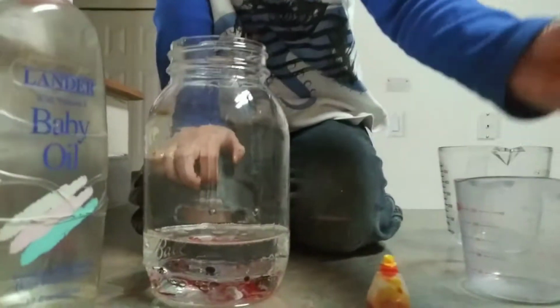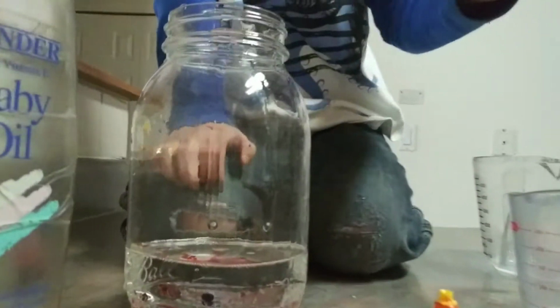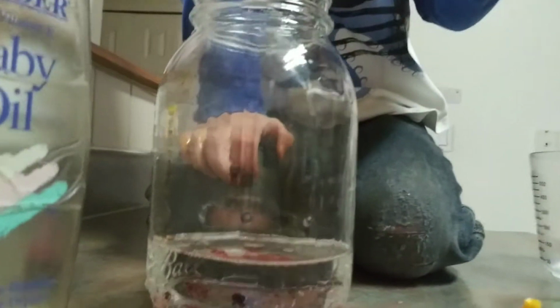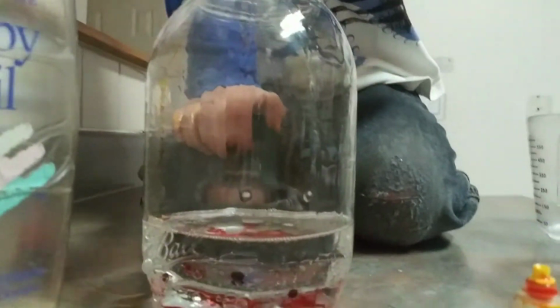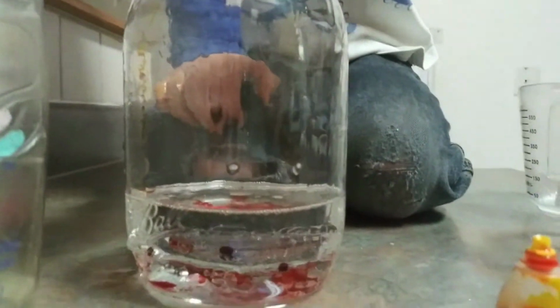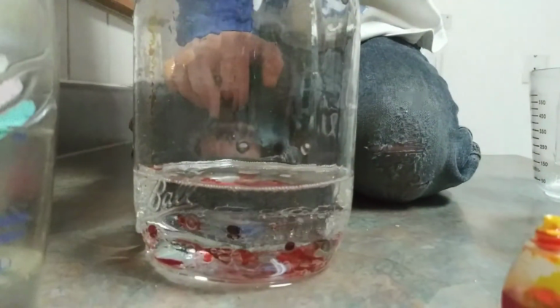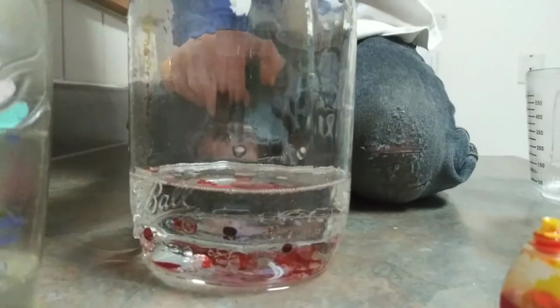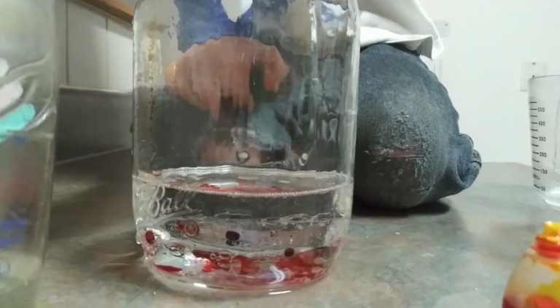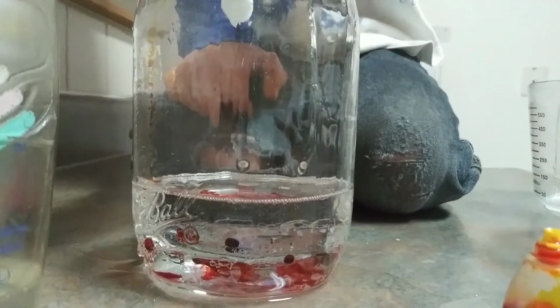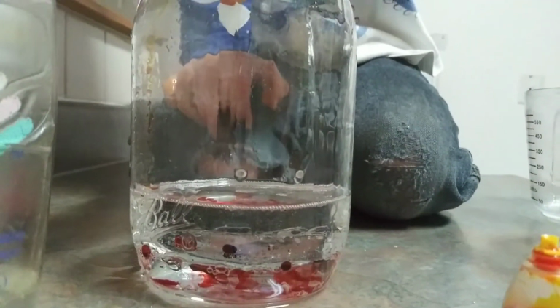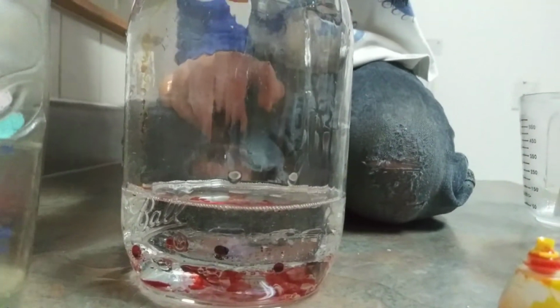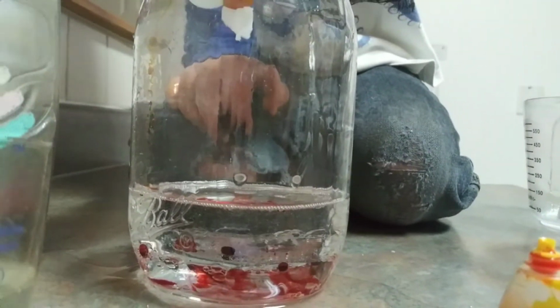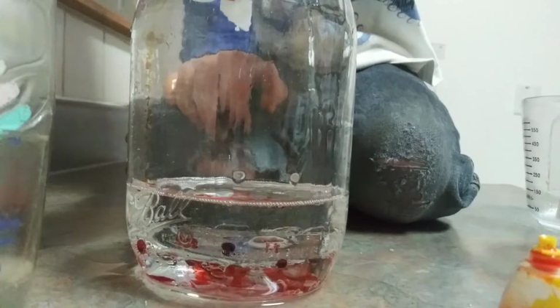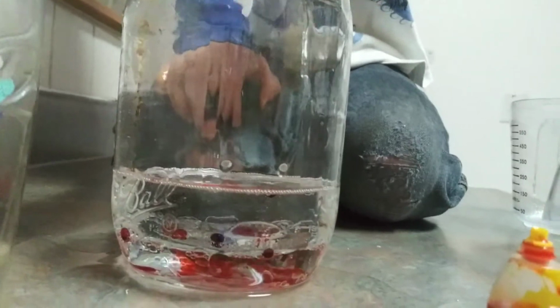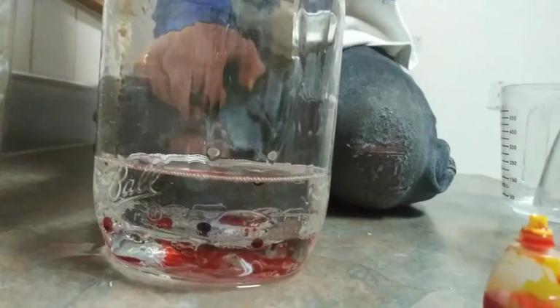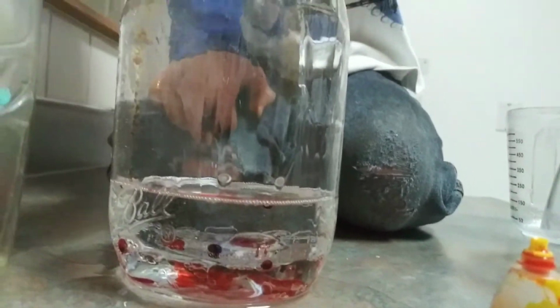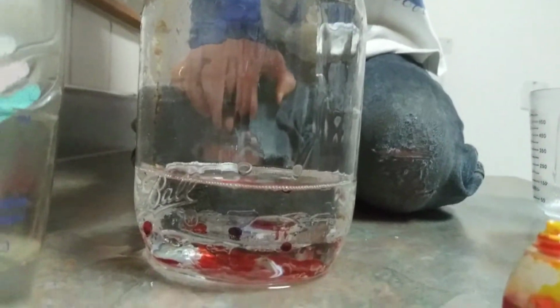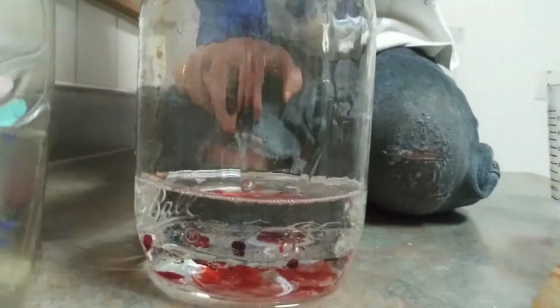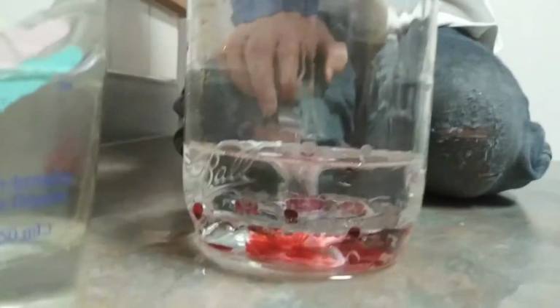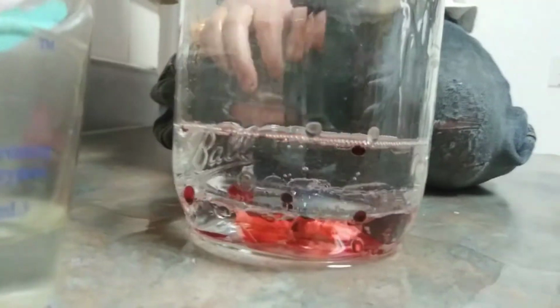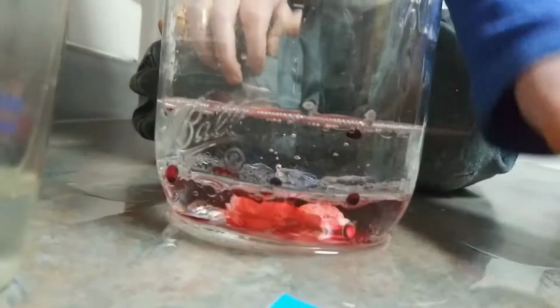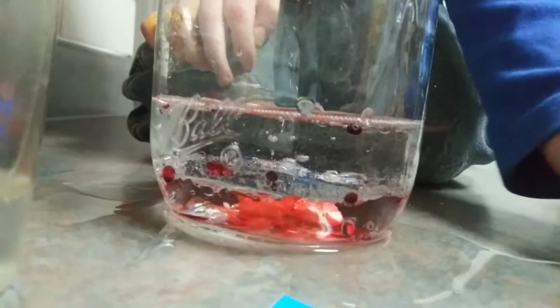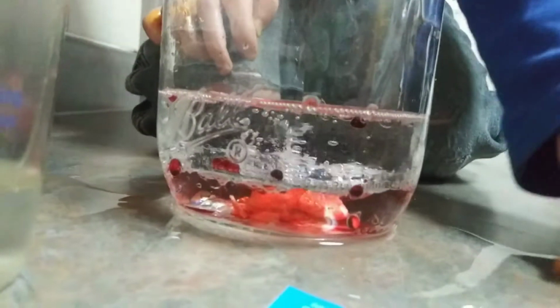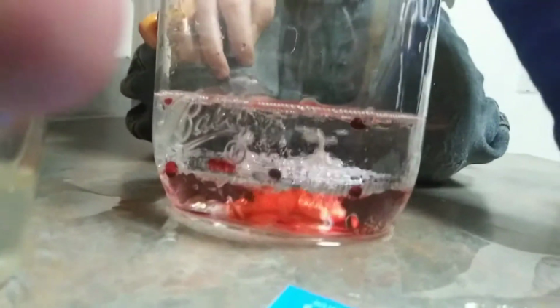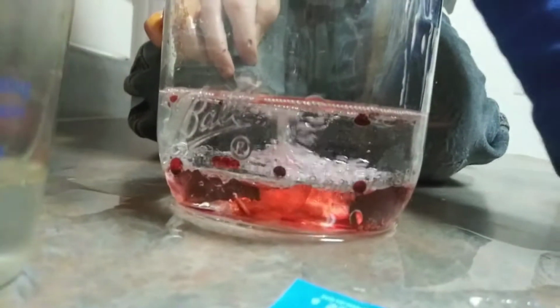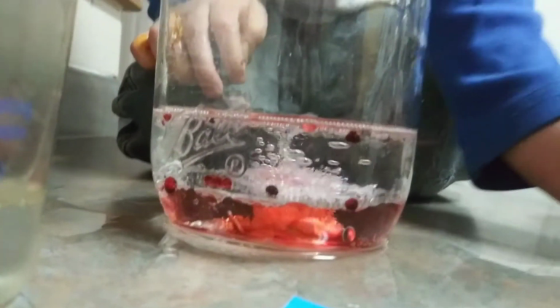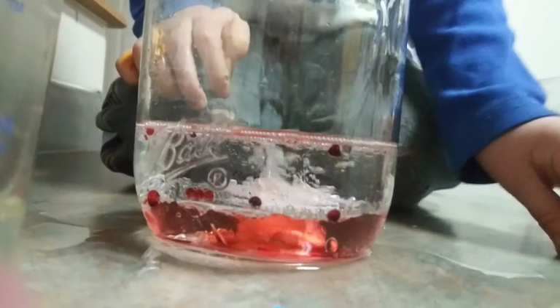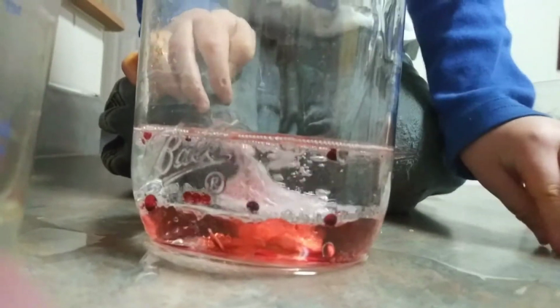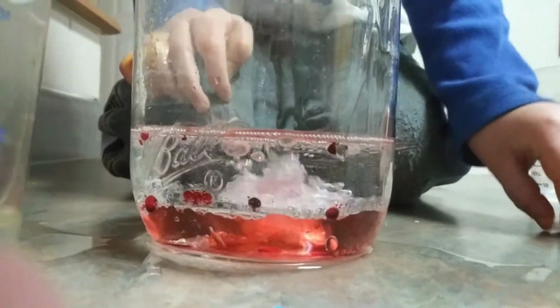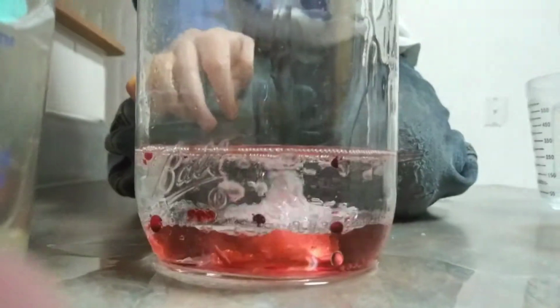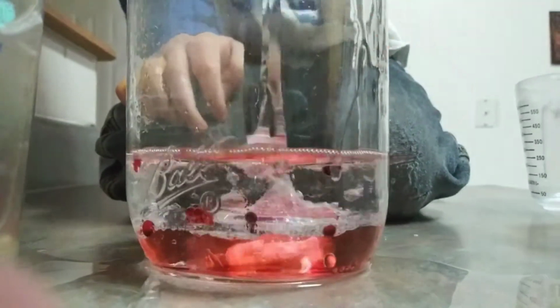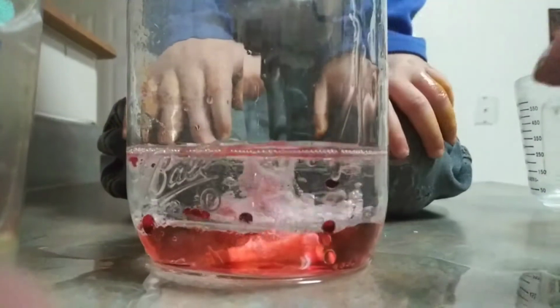Now we're going to make the pressure. Are you ready? There we go. What are those? Alka-Seltzer tabs. We've got Alka-Seltzer tabs in it. Let's see what happens.